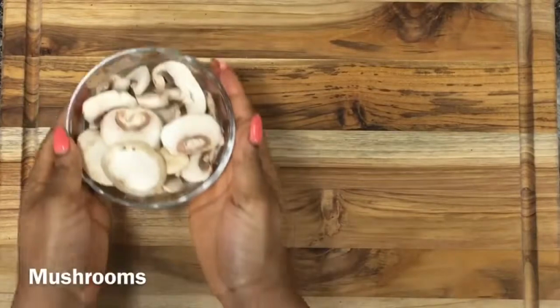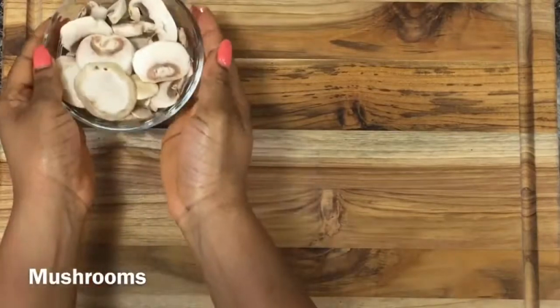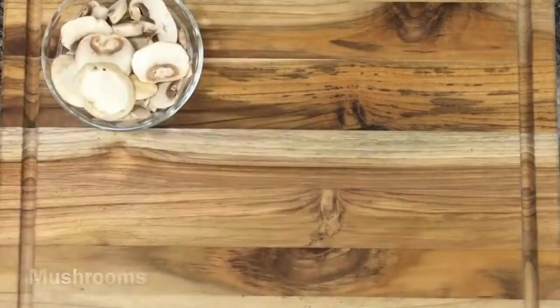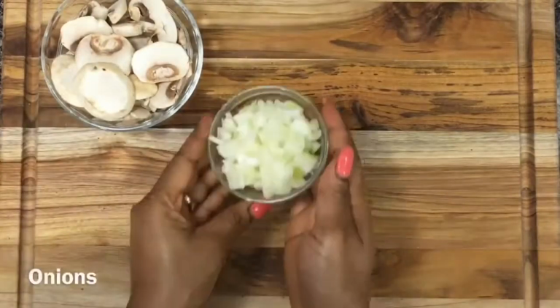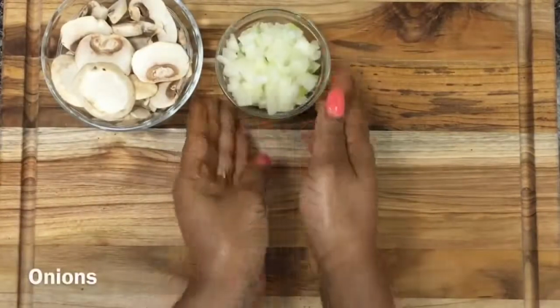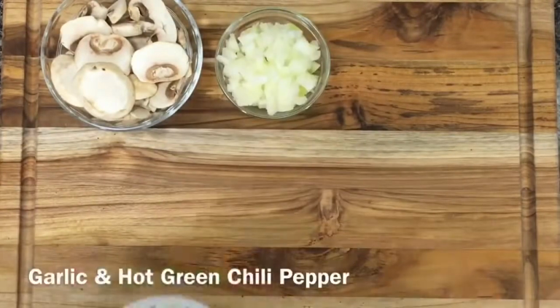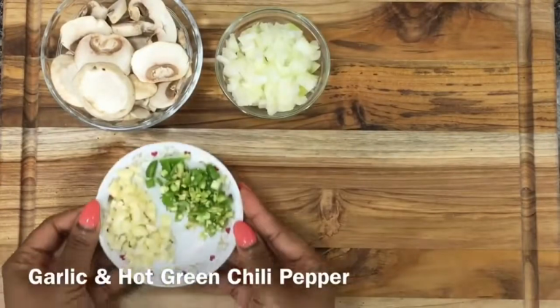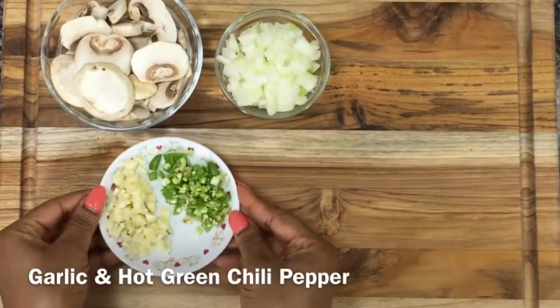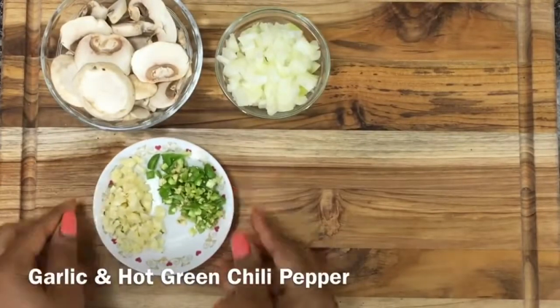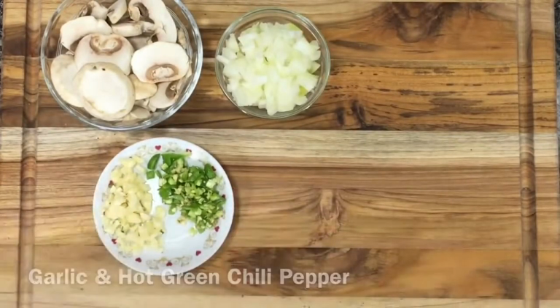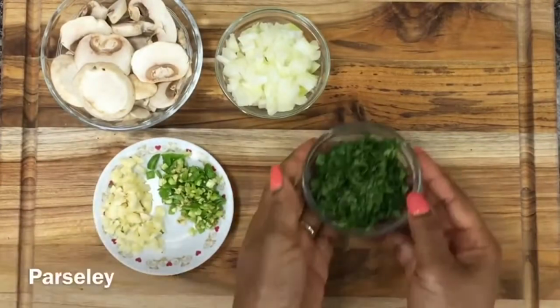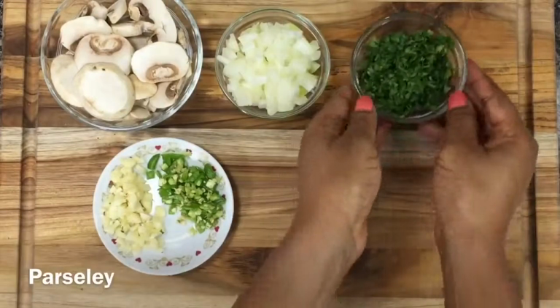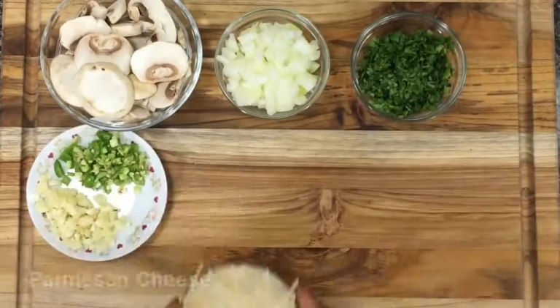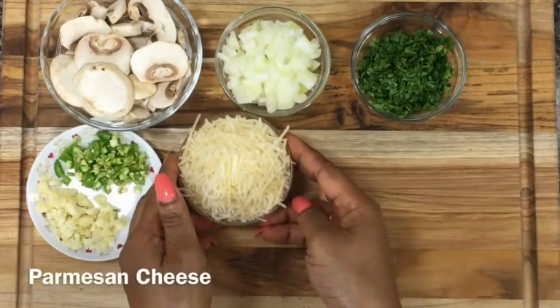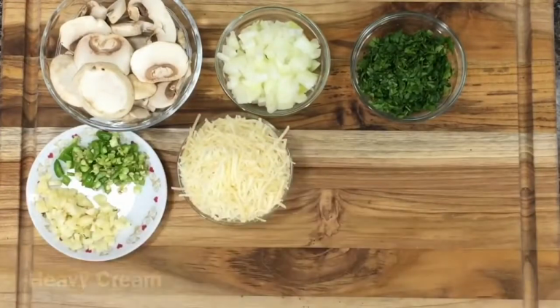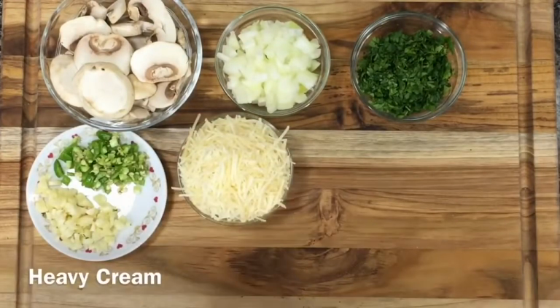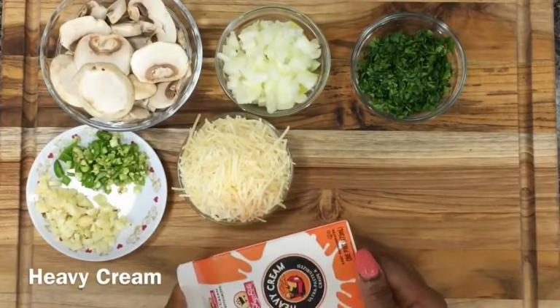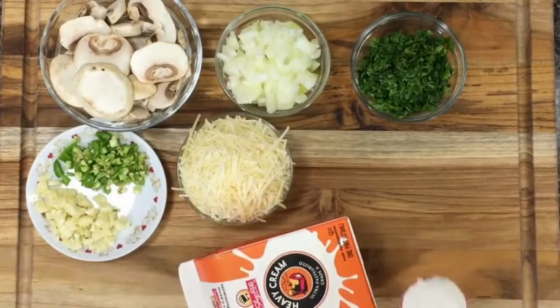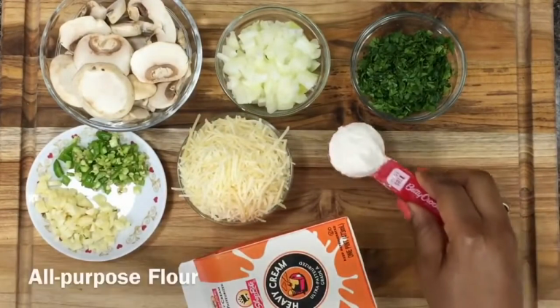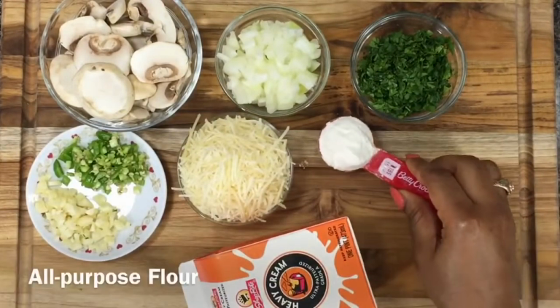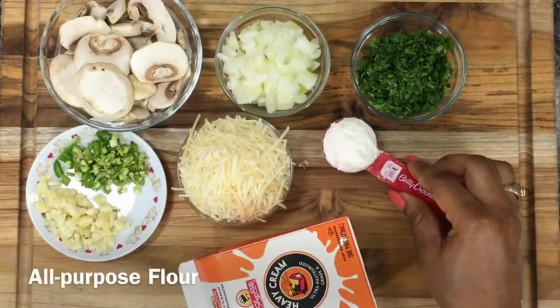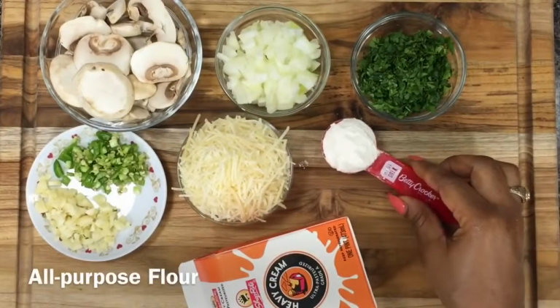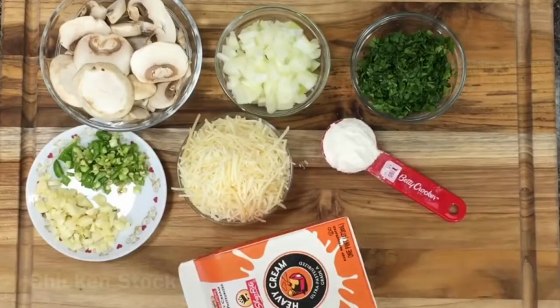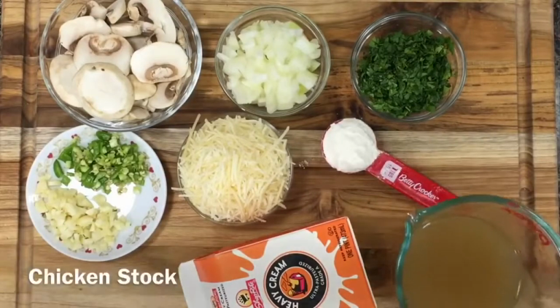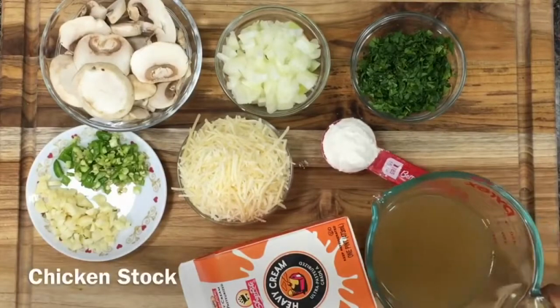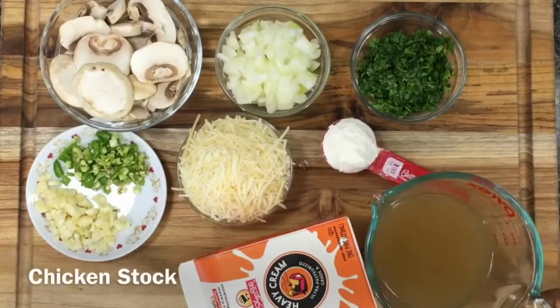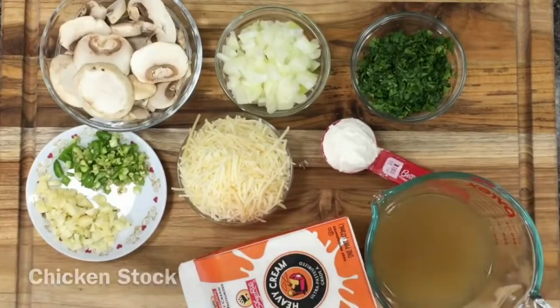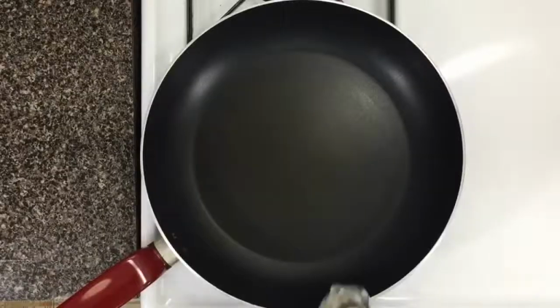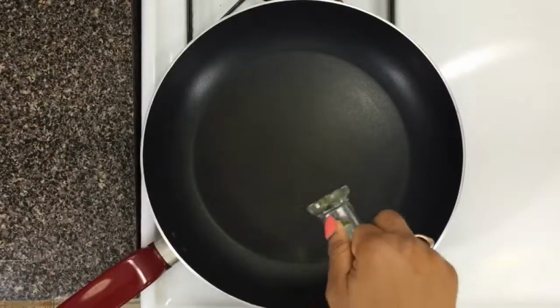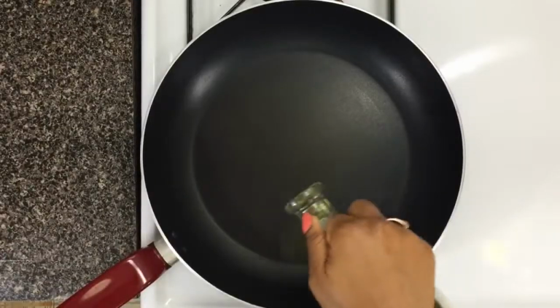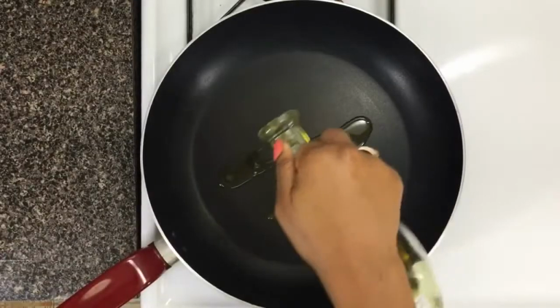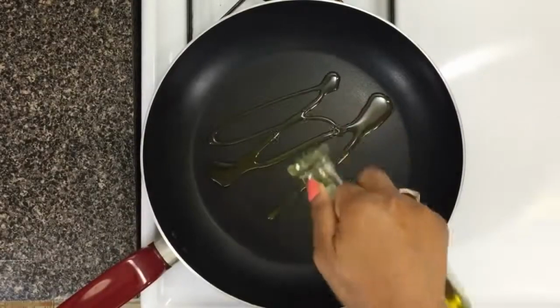So here are the rest of the ingredients: some mushrooms, some onions, garlic and spicy chilies, some parsley, cheese, heavy cream, flour, and chicken stock. I'm gonna add some olive oil to a heated pan and get to cooking the chicken.